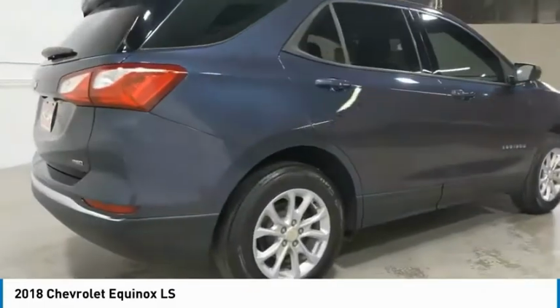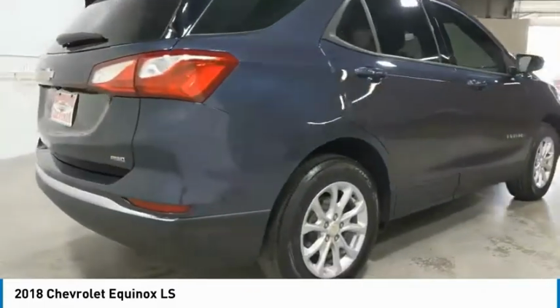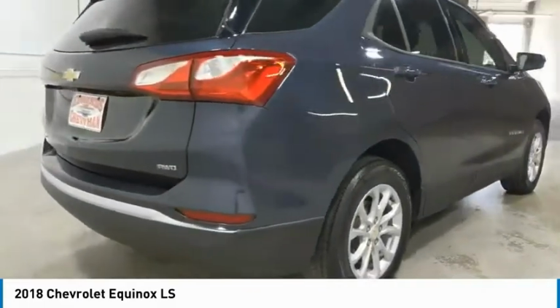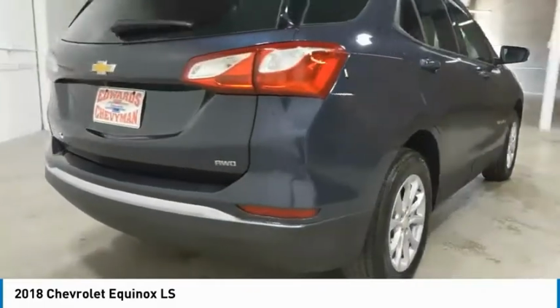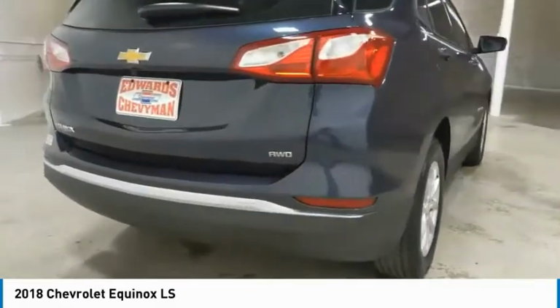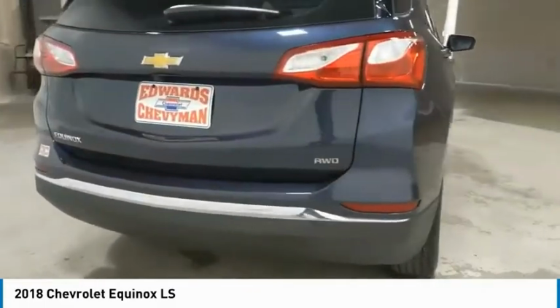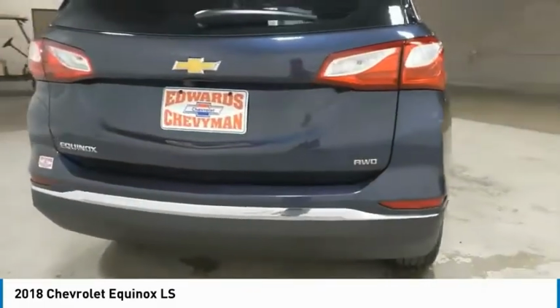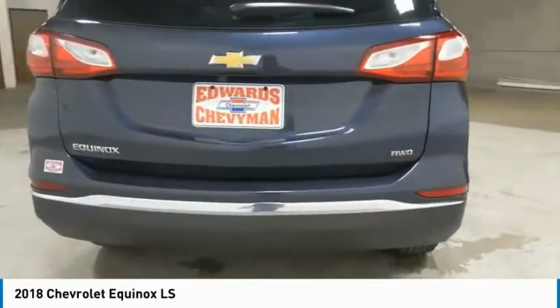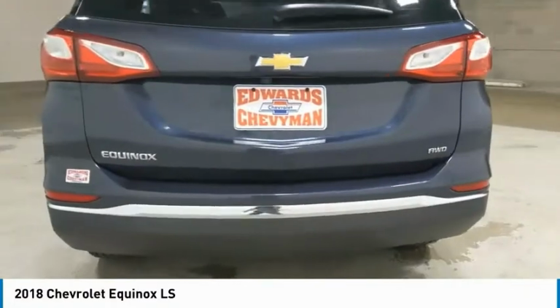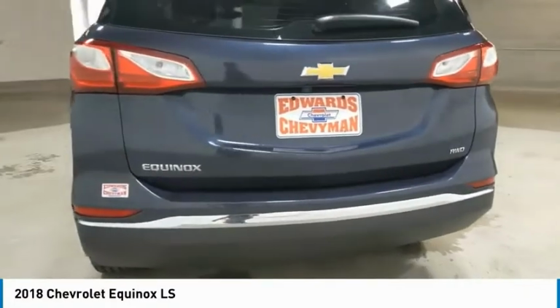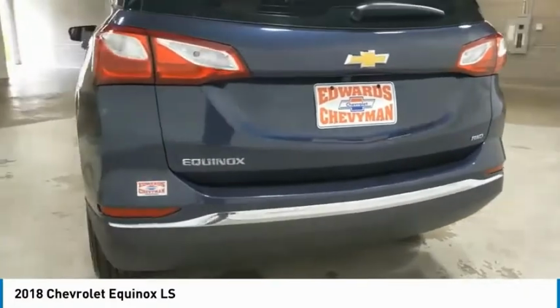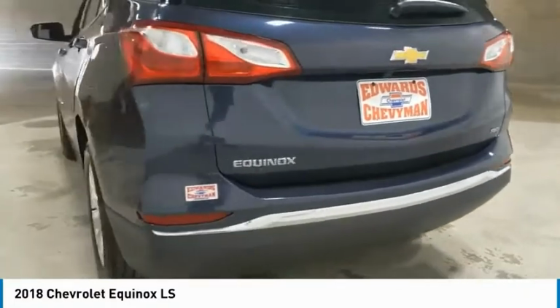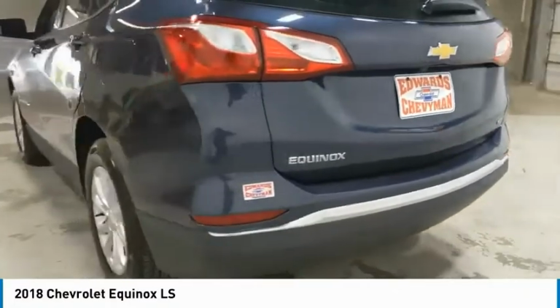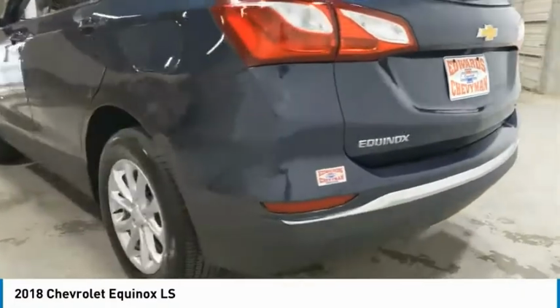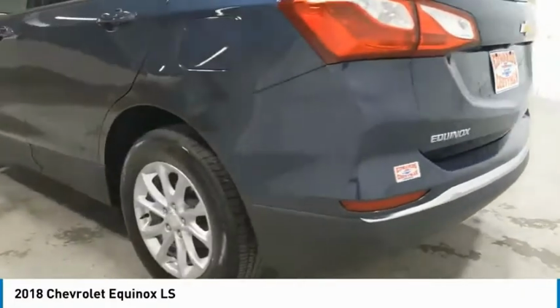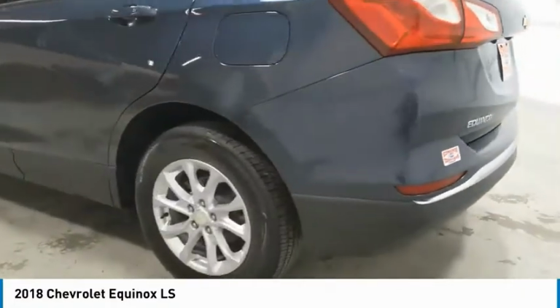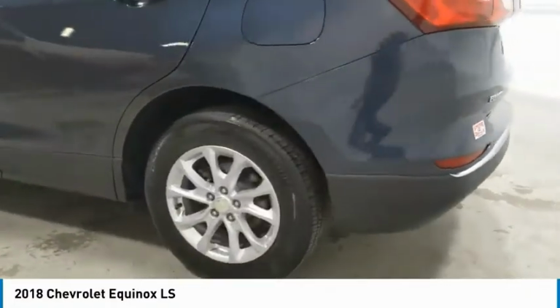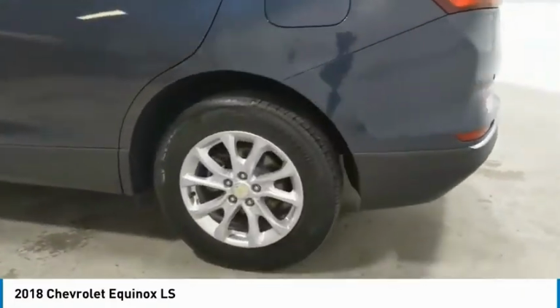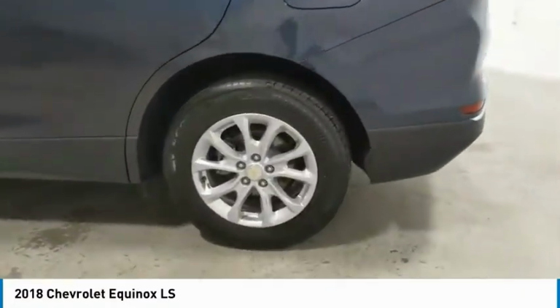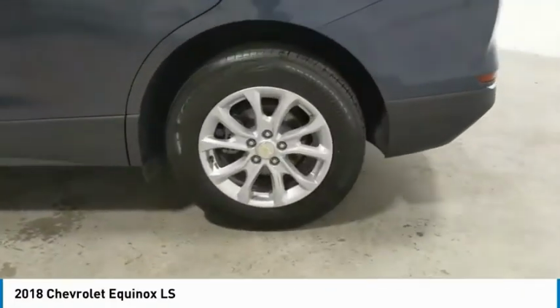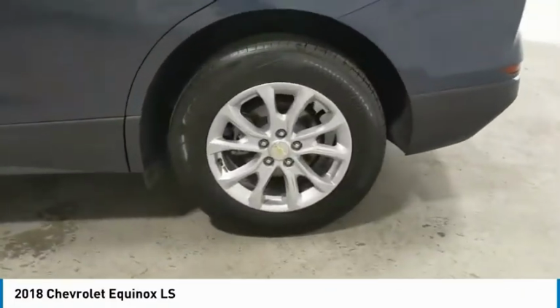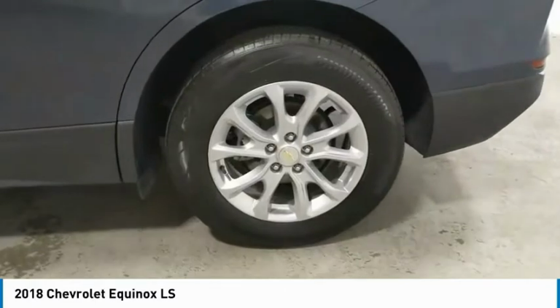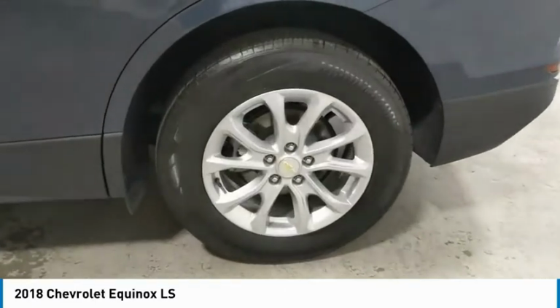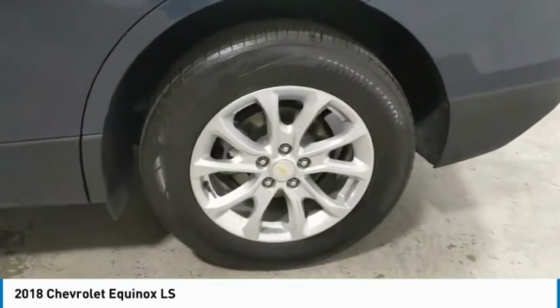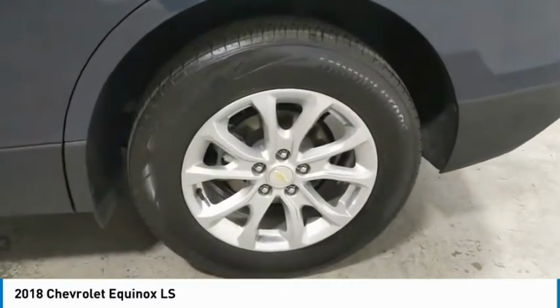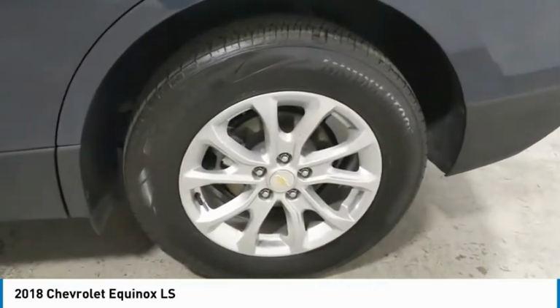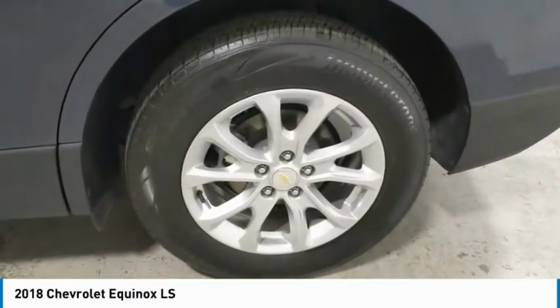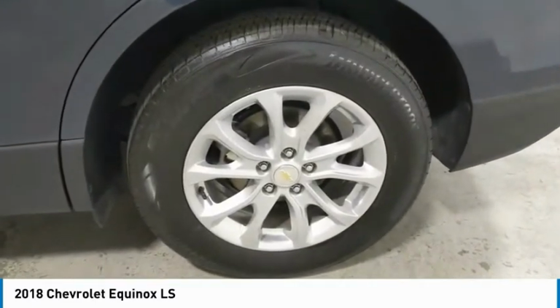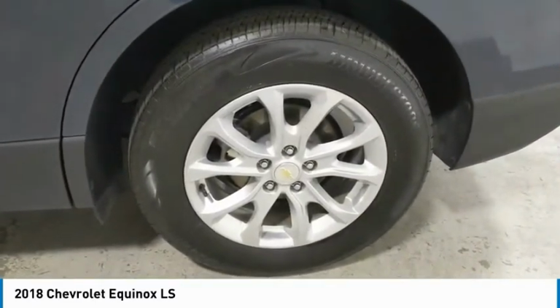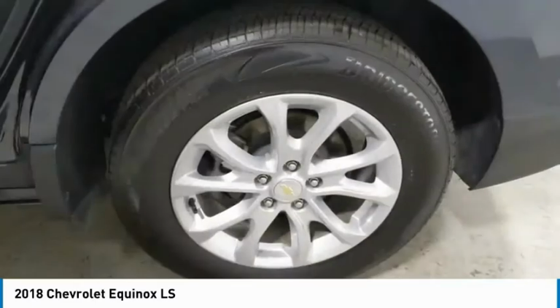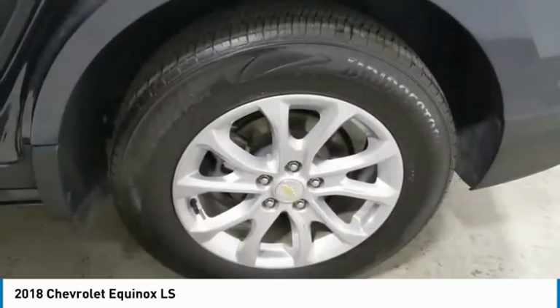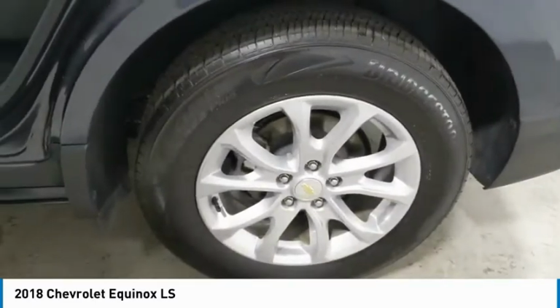All-wheel drive, aluminum wheels, heated side mirrors, traction control, daytime running lights, remote keyless entry, headlights auto-off, mirror memory, security system, cruise control.